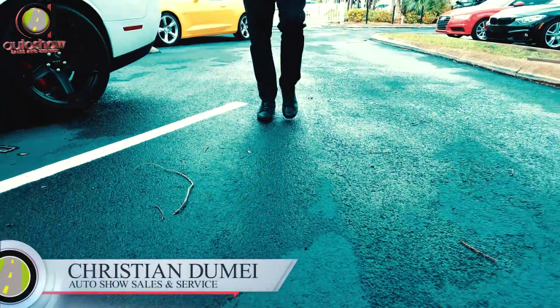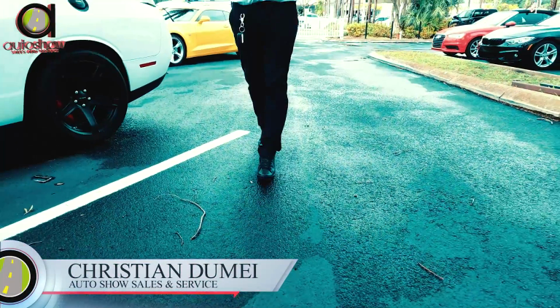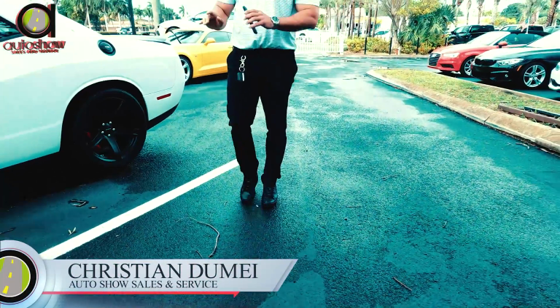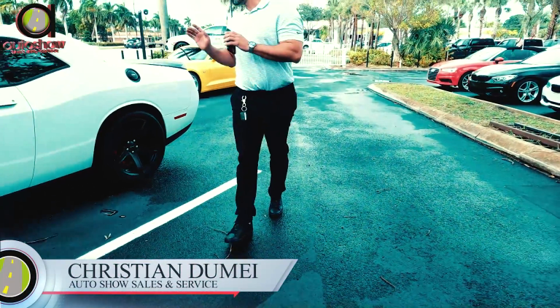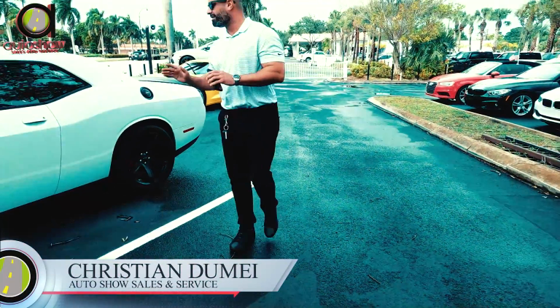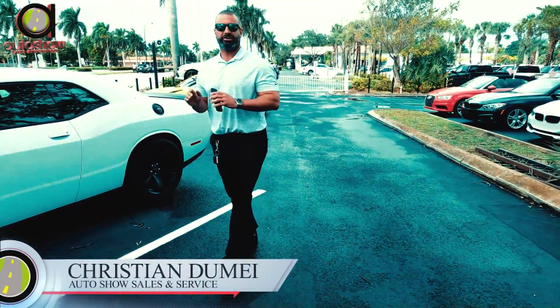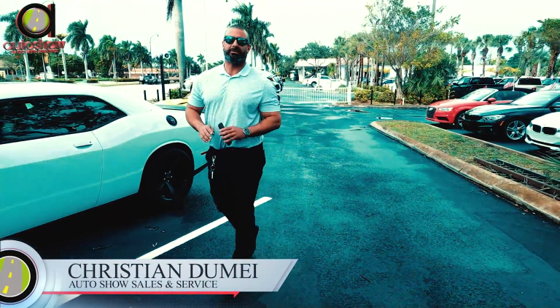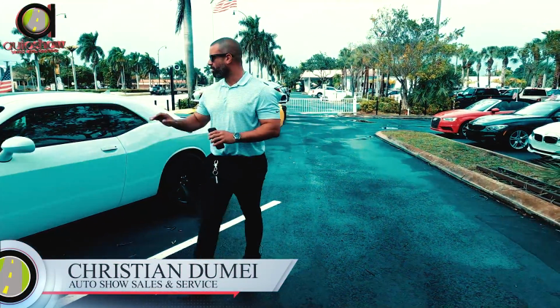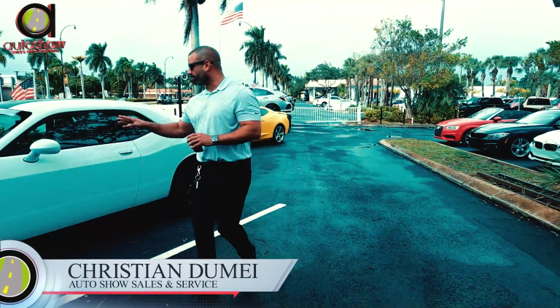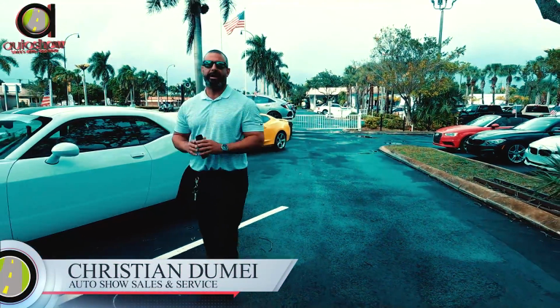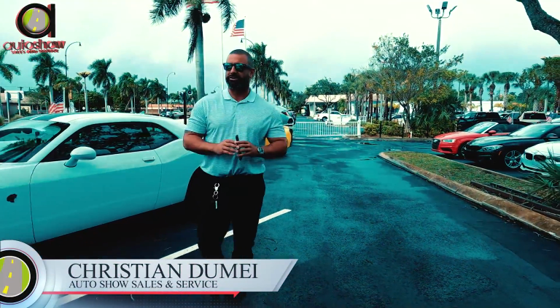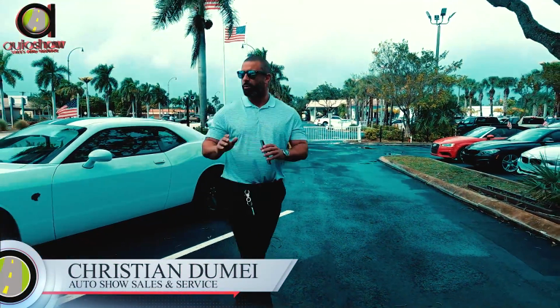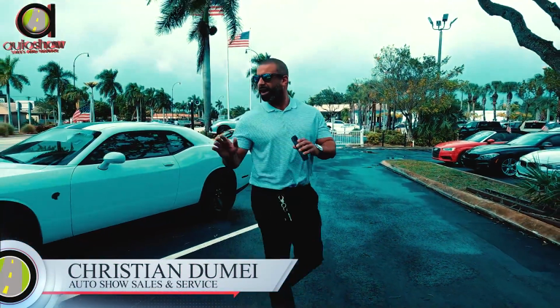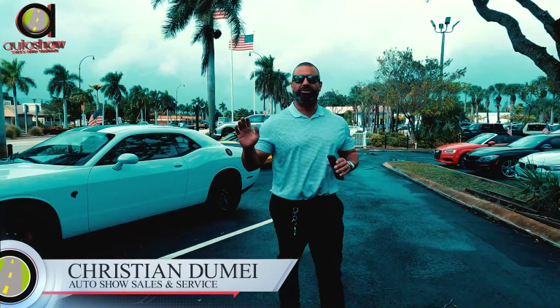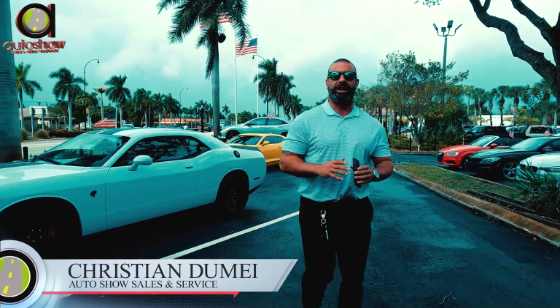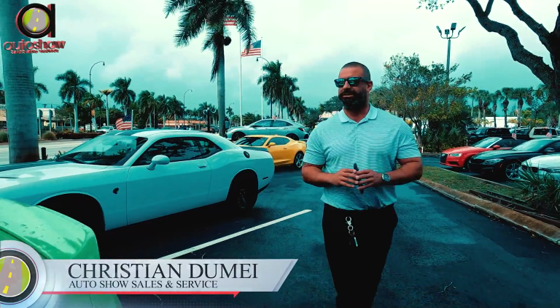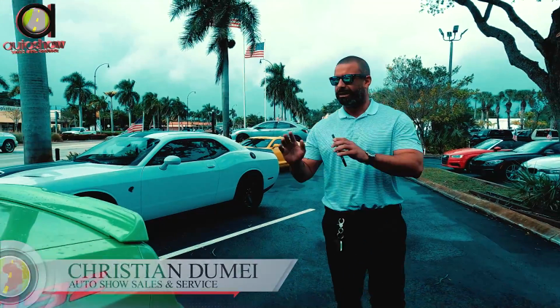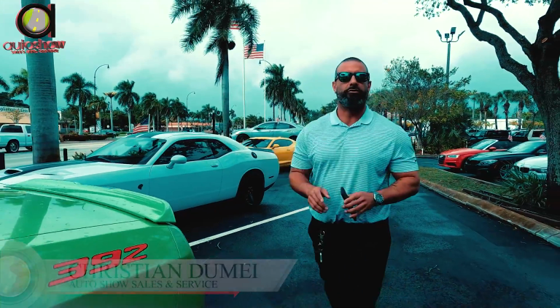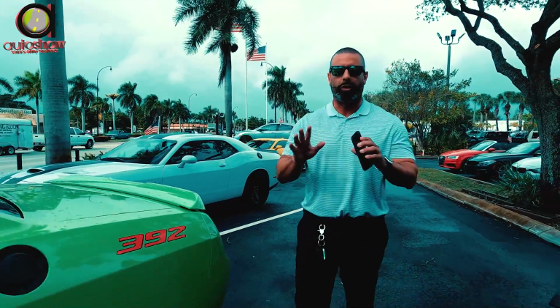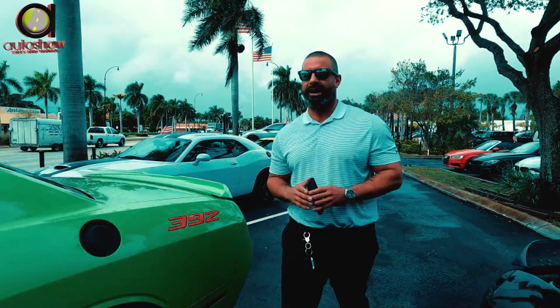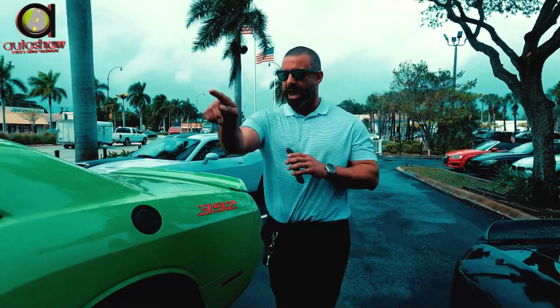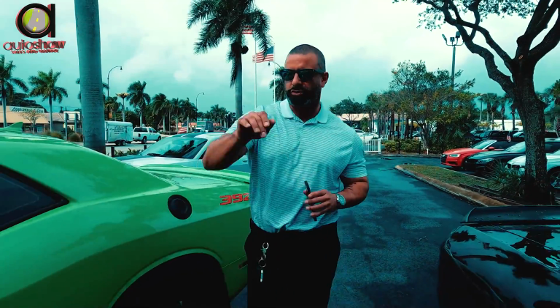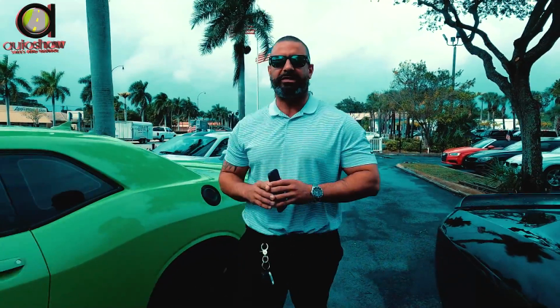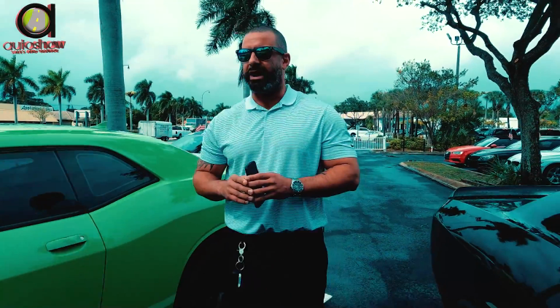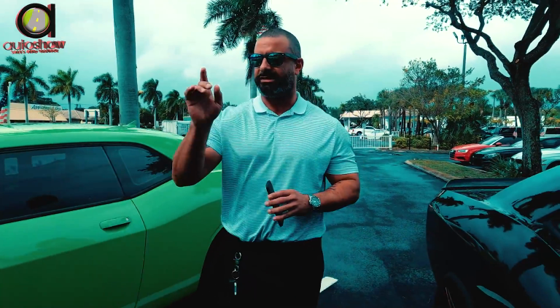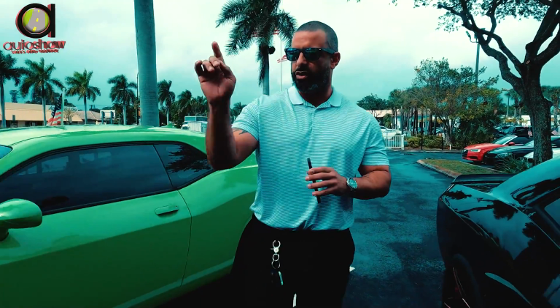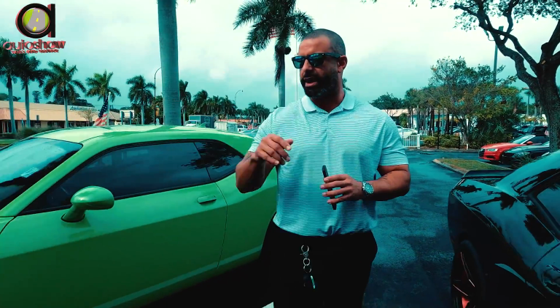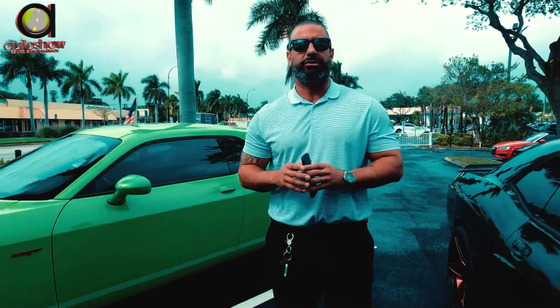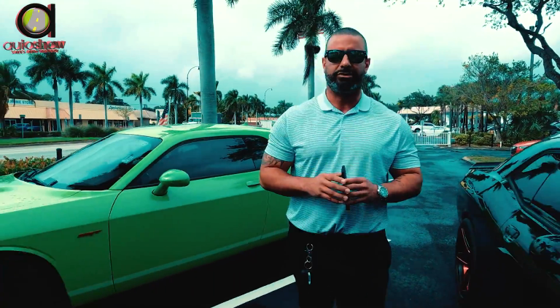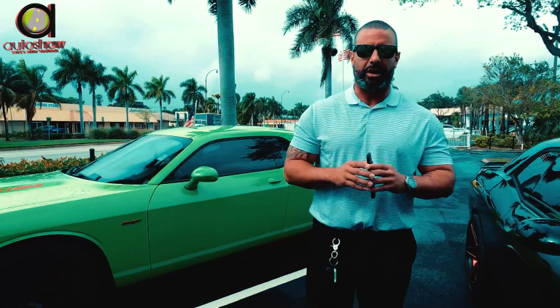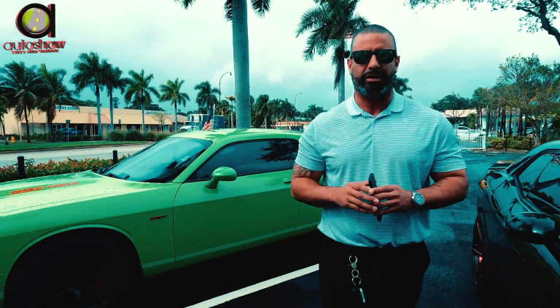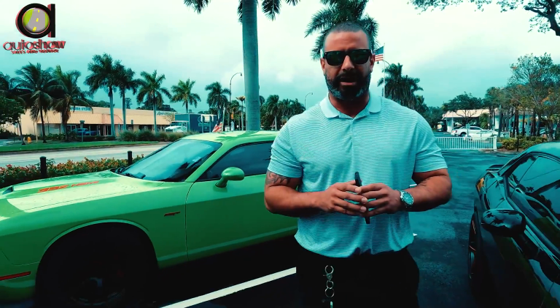Alright ladies and gentlemen, we have the white Dodge Challenger with the black matte finish. We also have the Dodge SRT, line green, one of a kind. As you shoot right there, you actually see the red other Challenger here that we have on the spot.